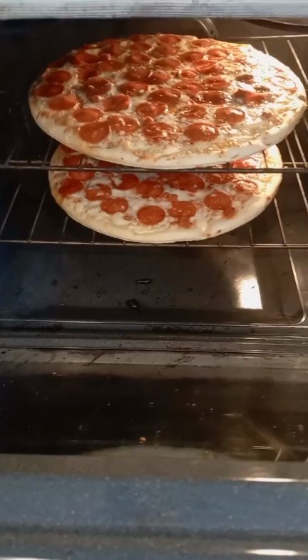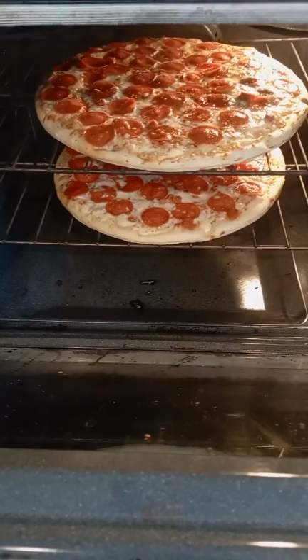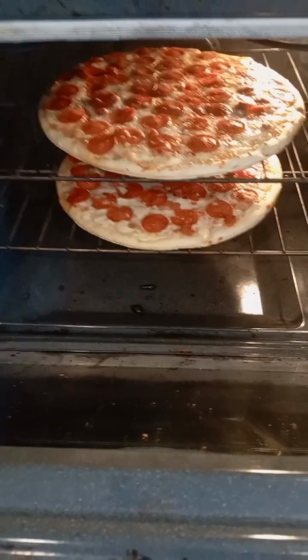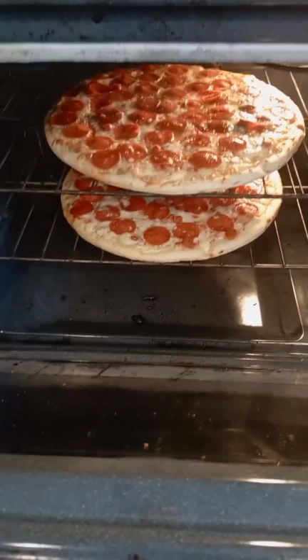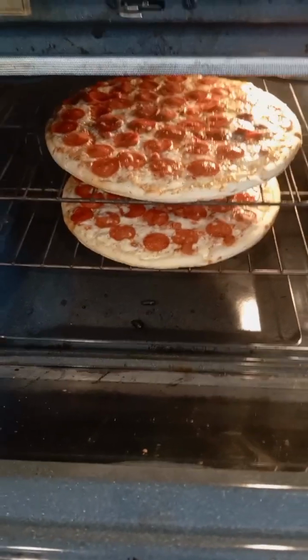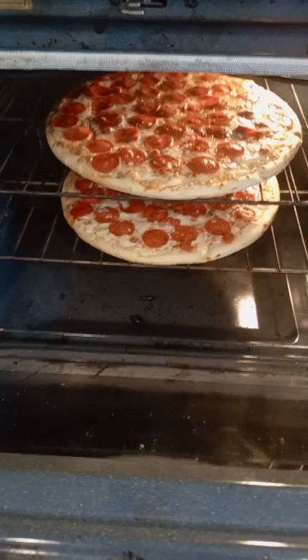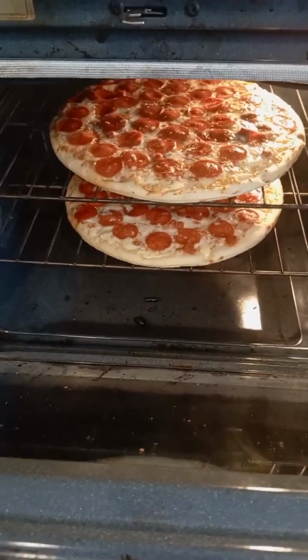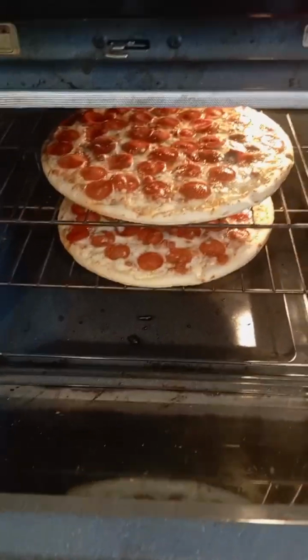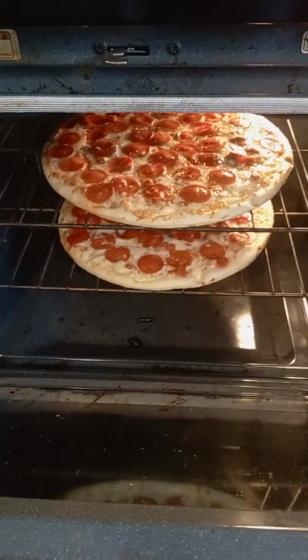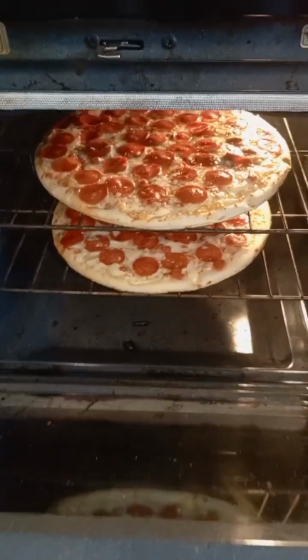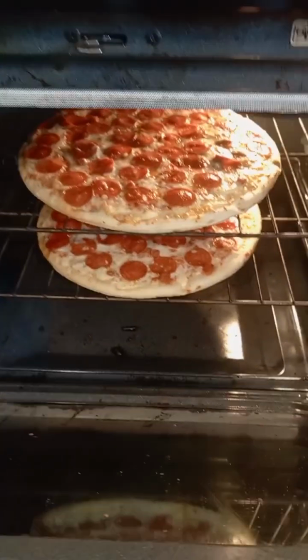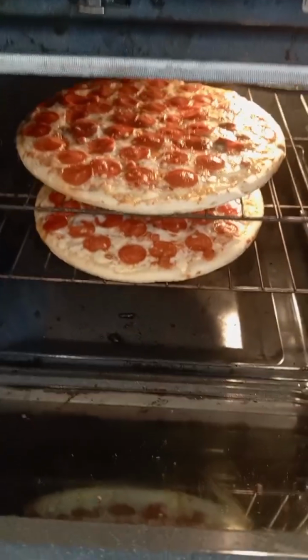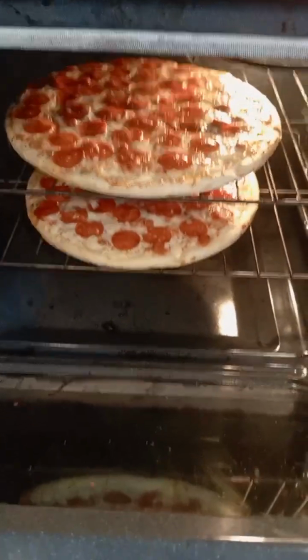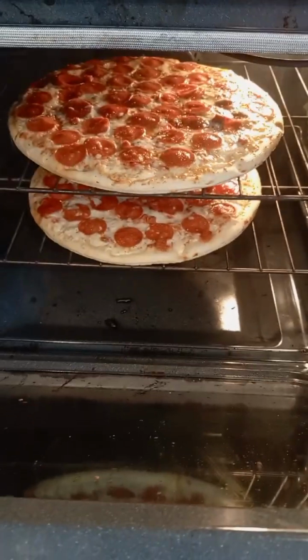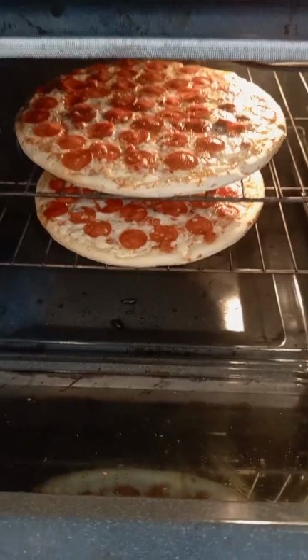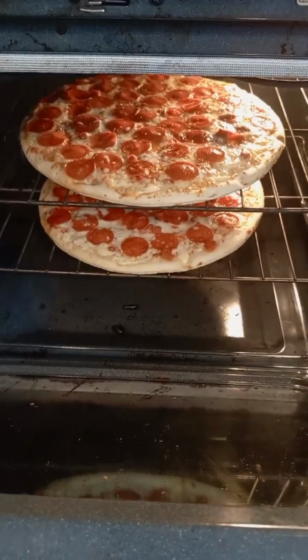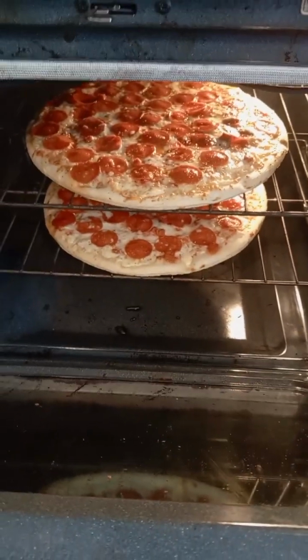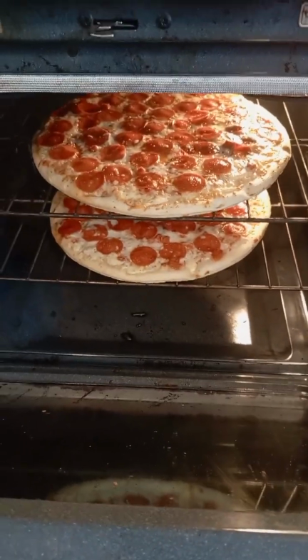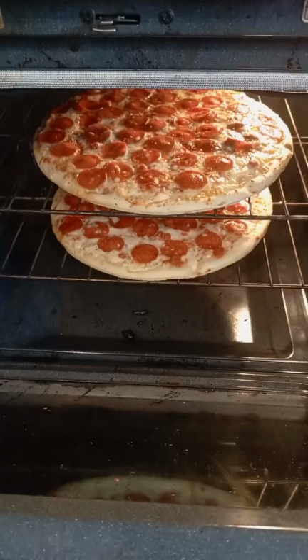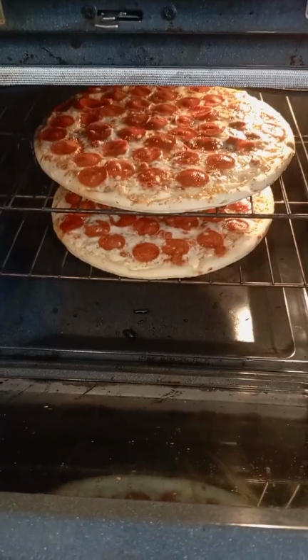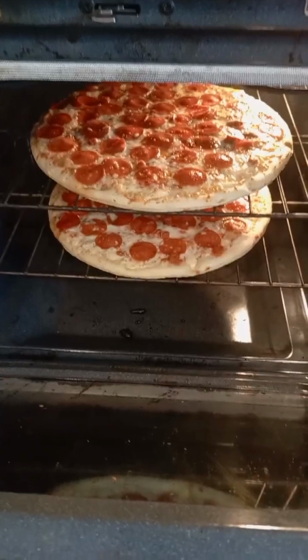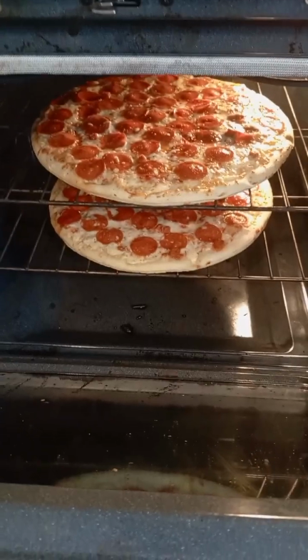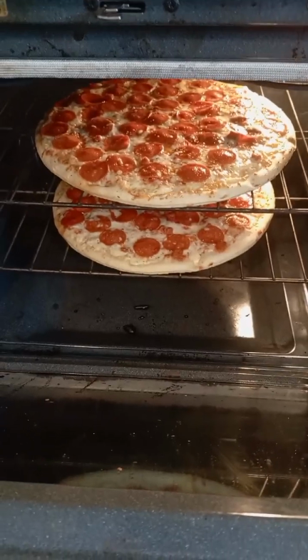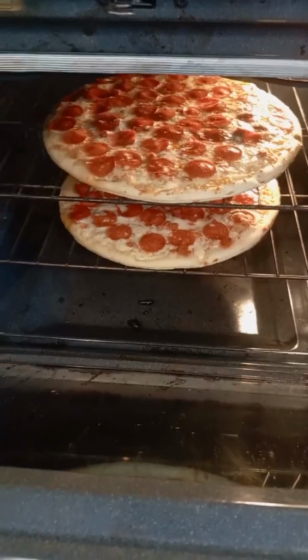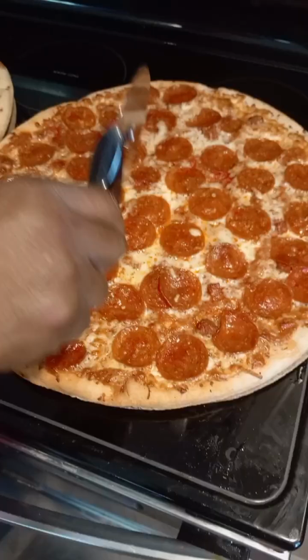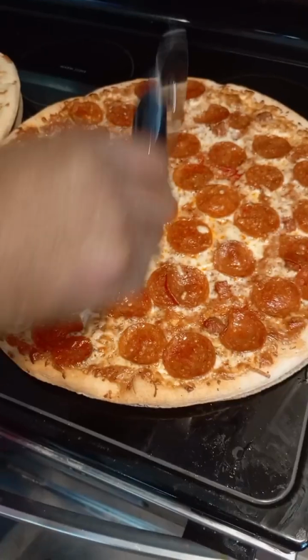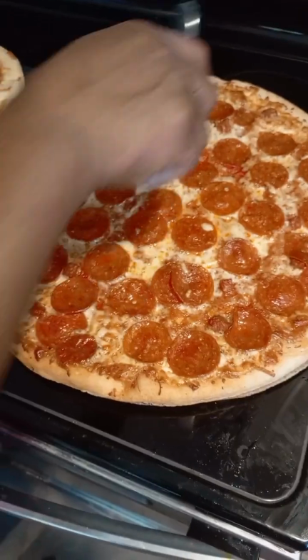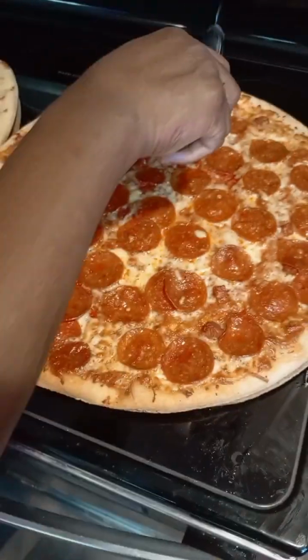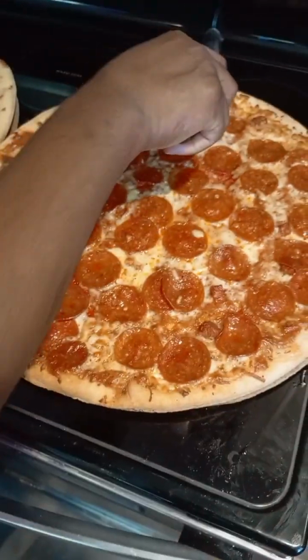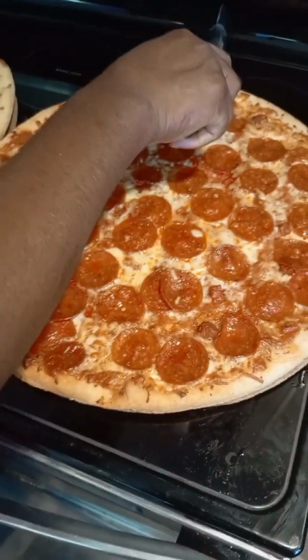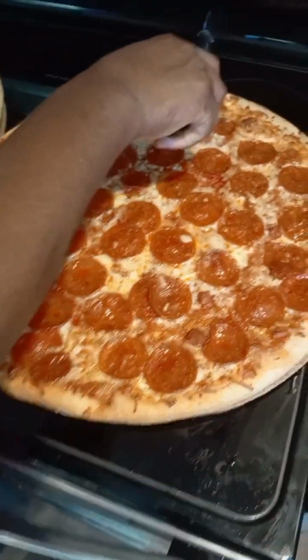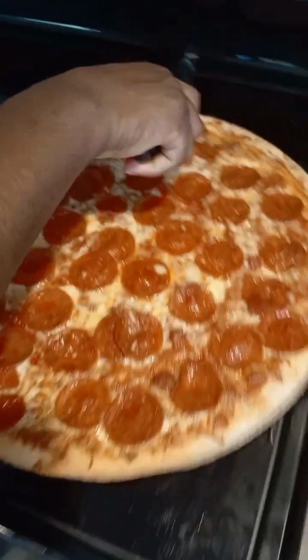All right. So, it's done. Pizza is done. I'm going to cut it up in a minute. All right. So, let's cut the pizza.